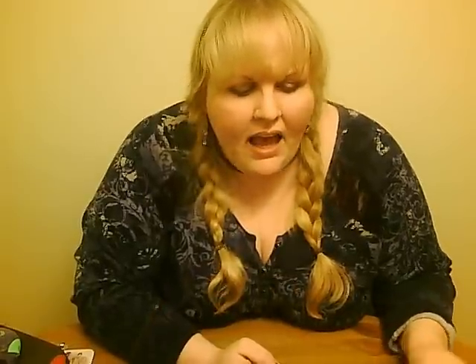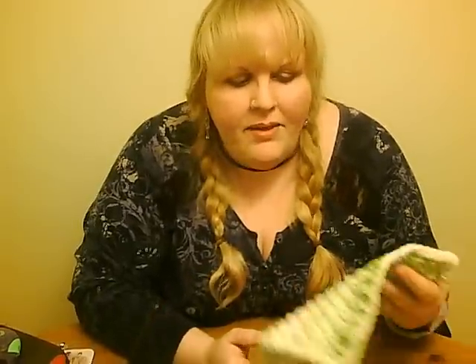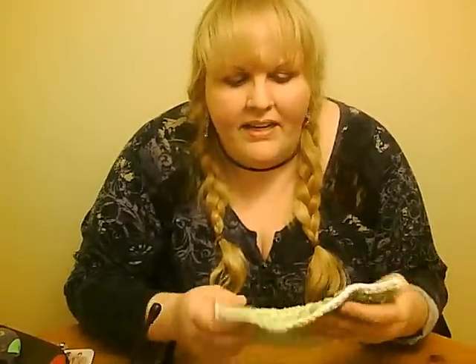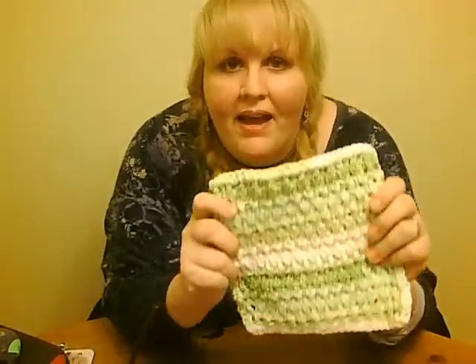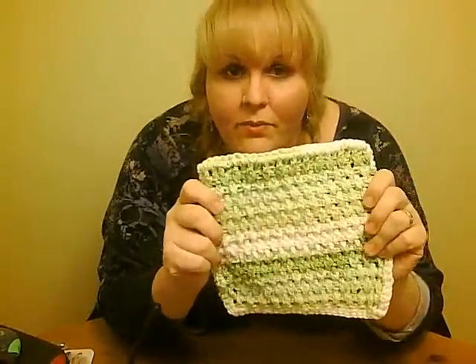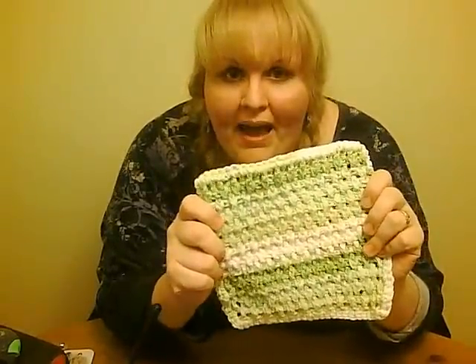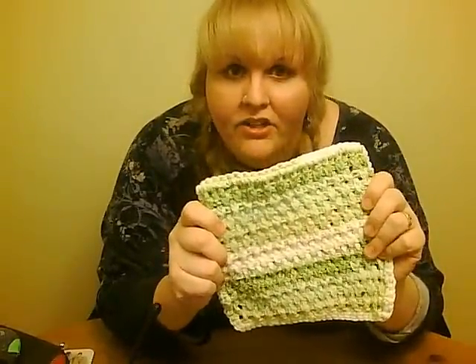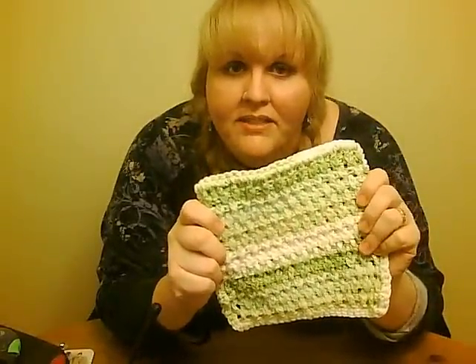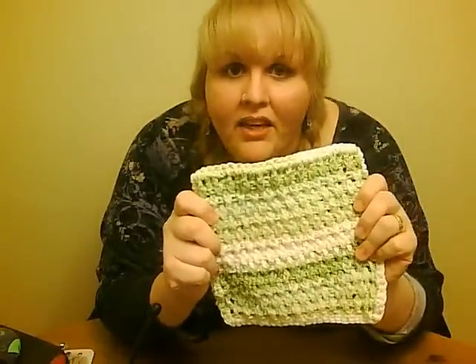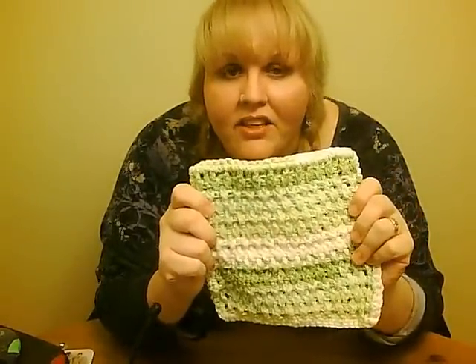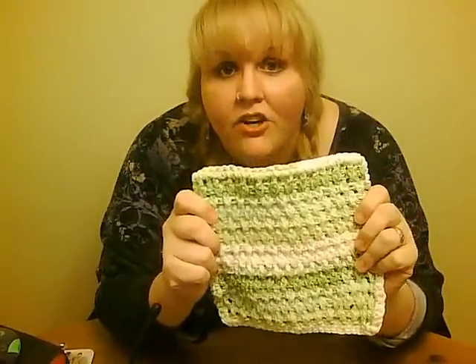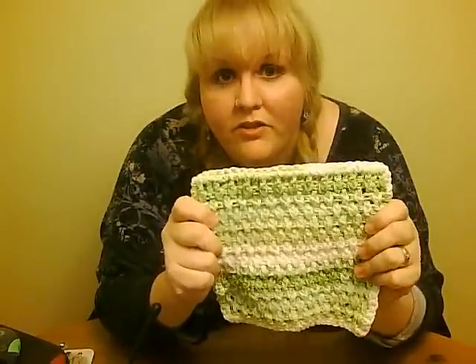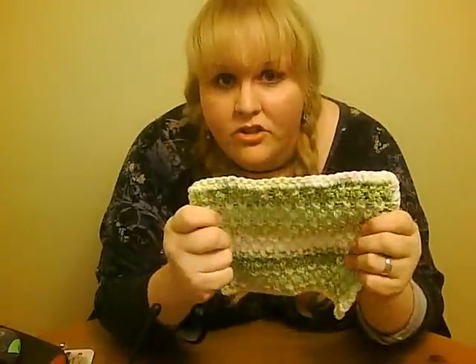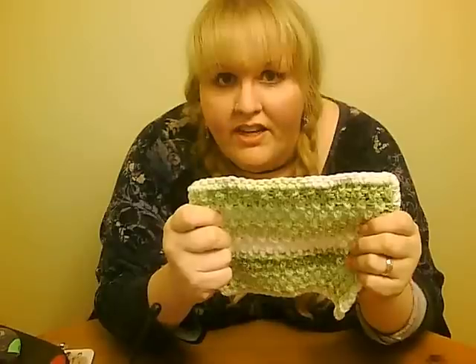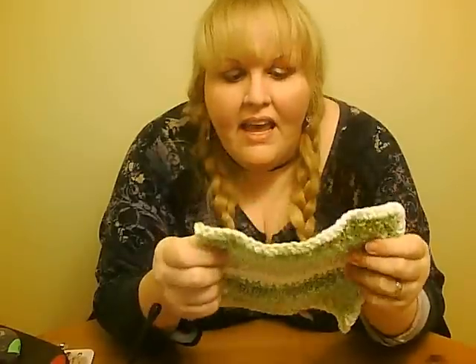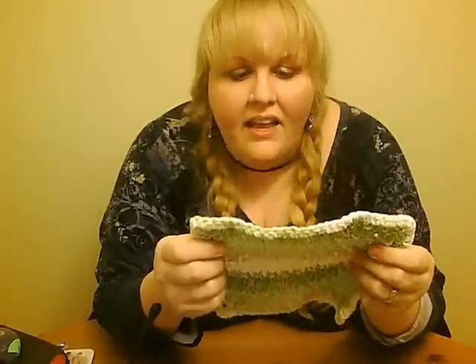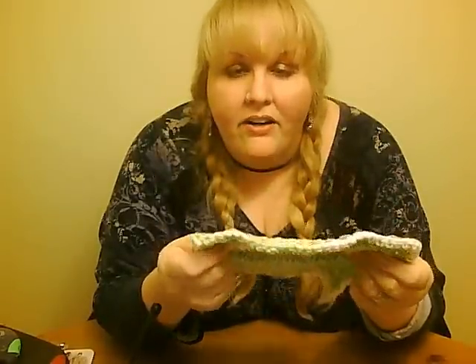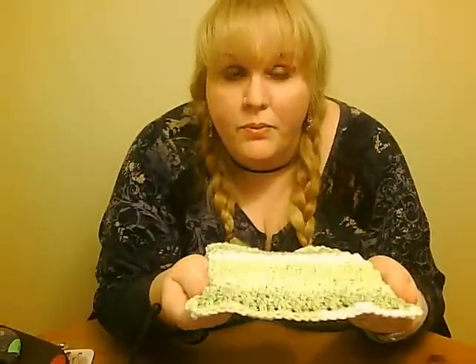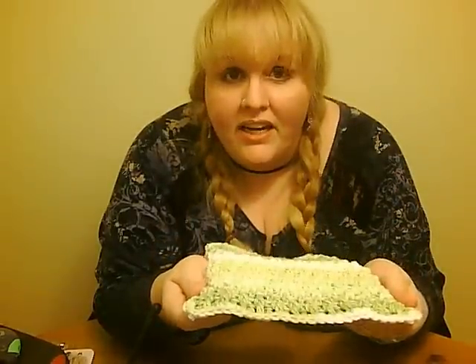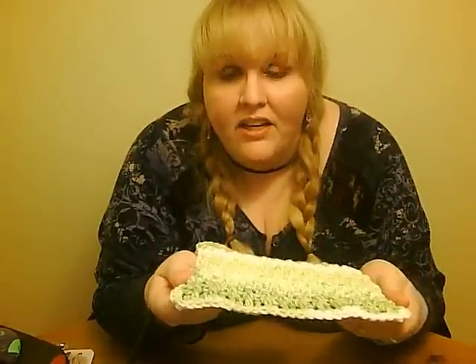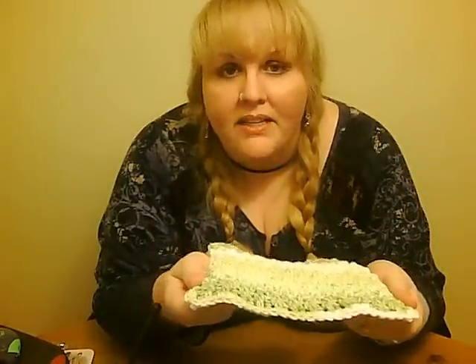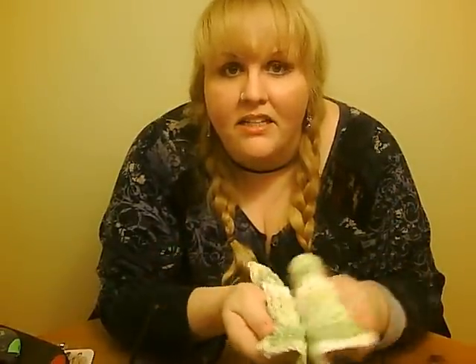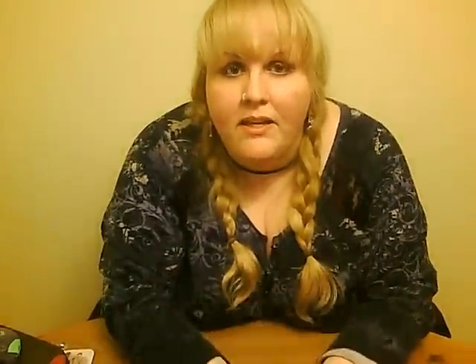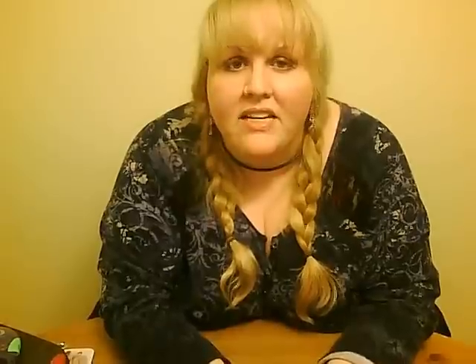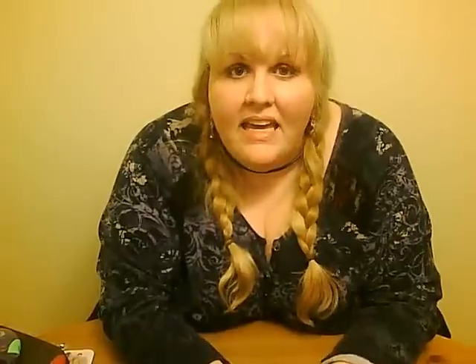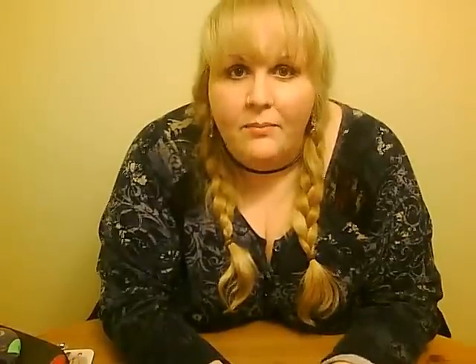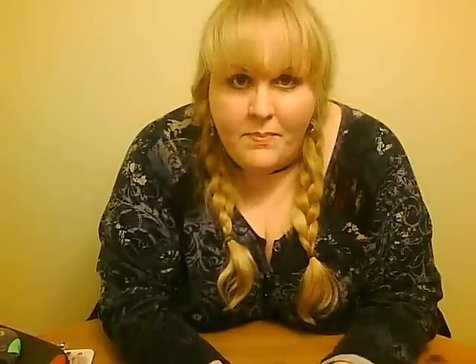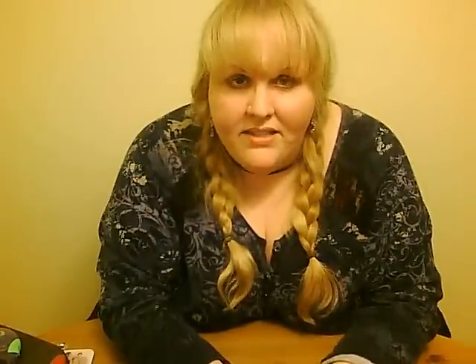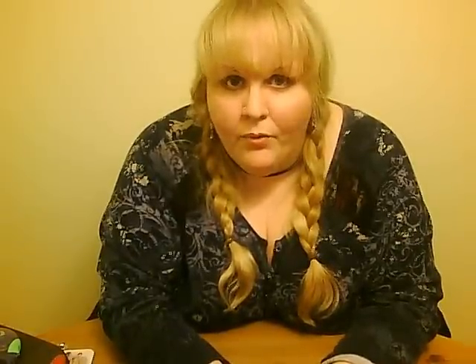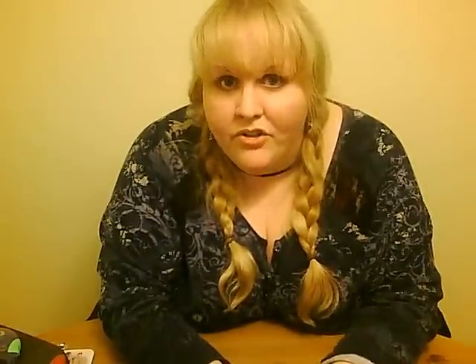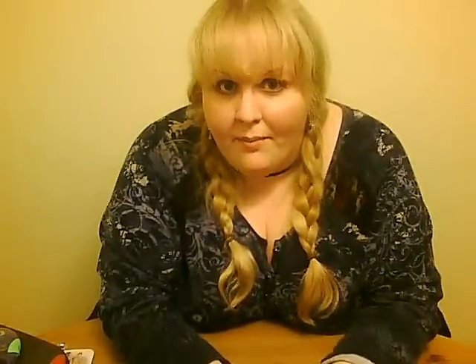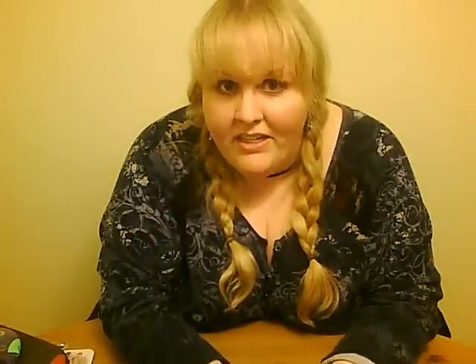I make mine in a basket weave pattern that makes them thick enough that they can also be used as a trivet, and the pattern is pretty enough that it can be extended to be used in placemats, table runners, or other applications.